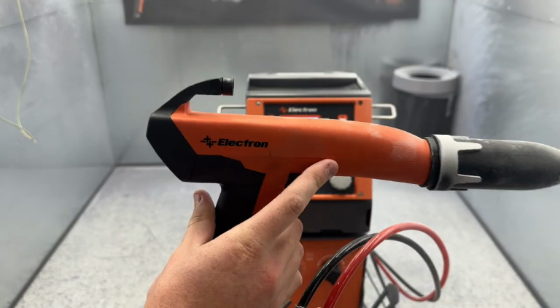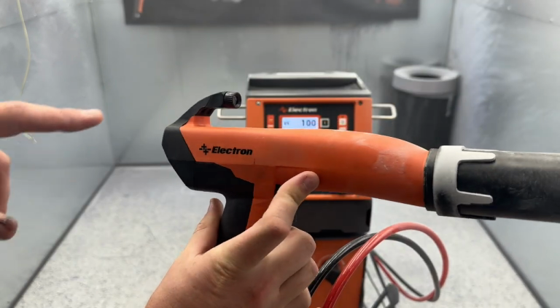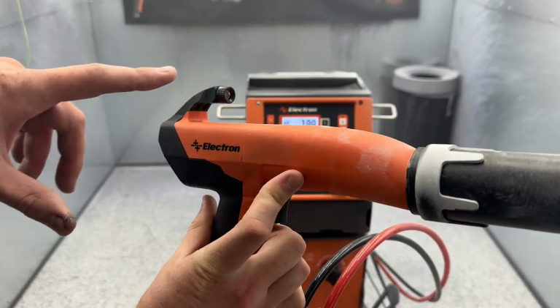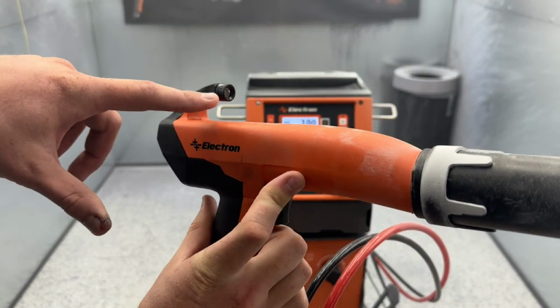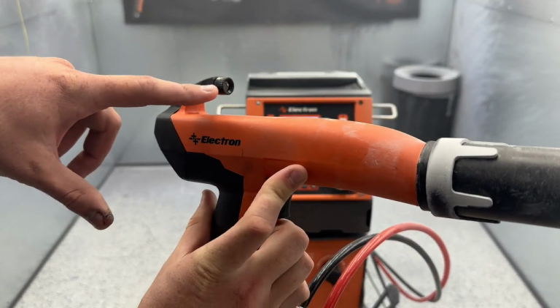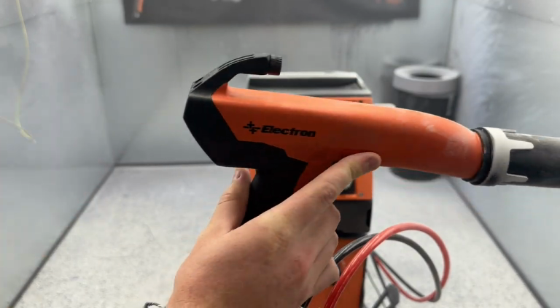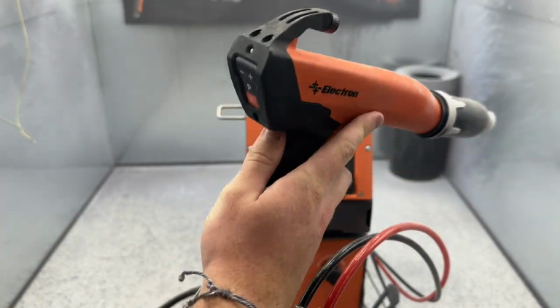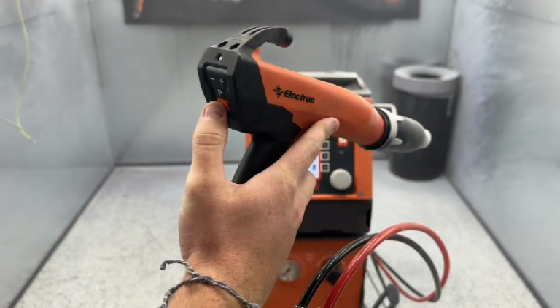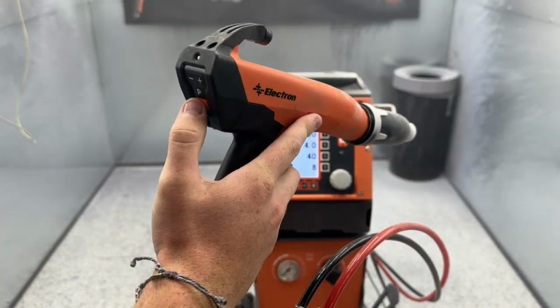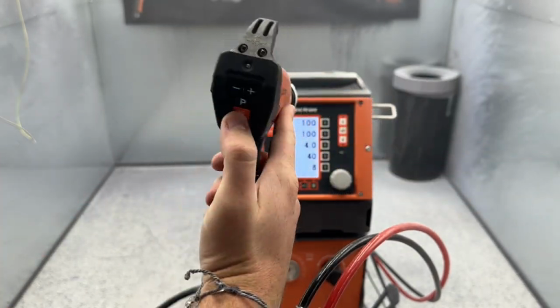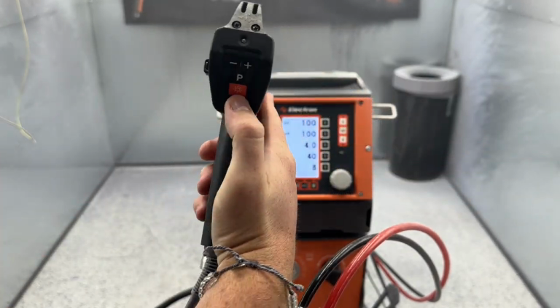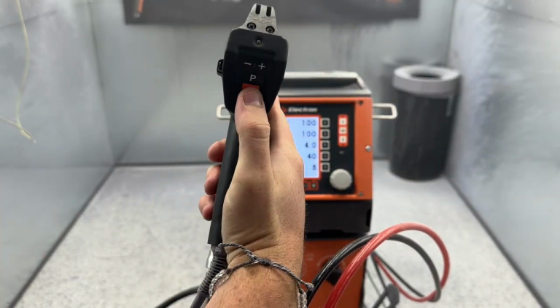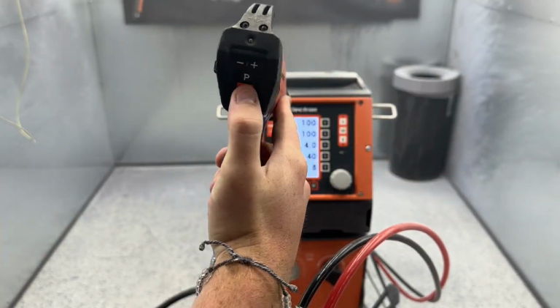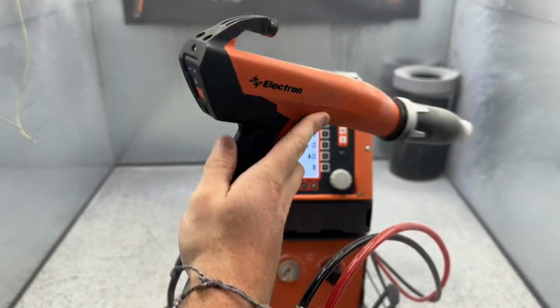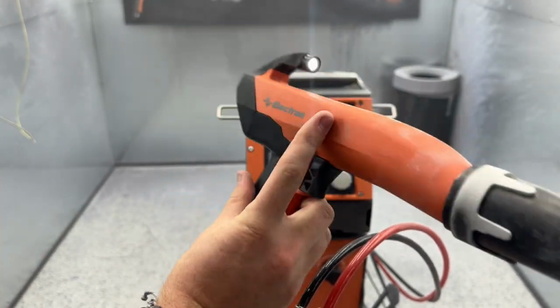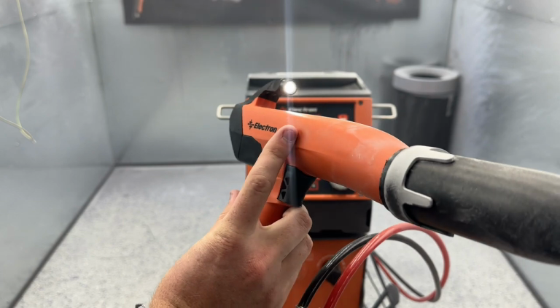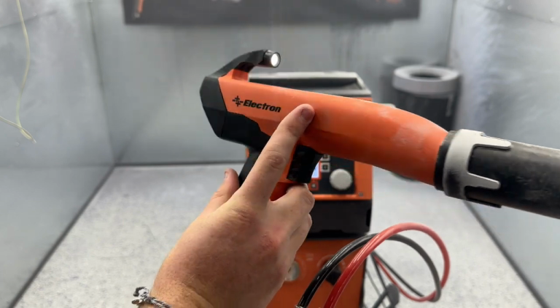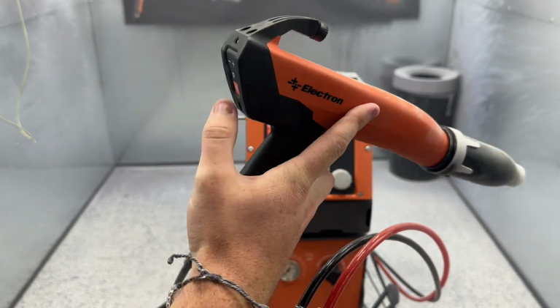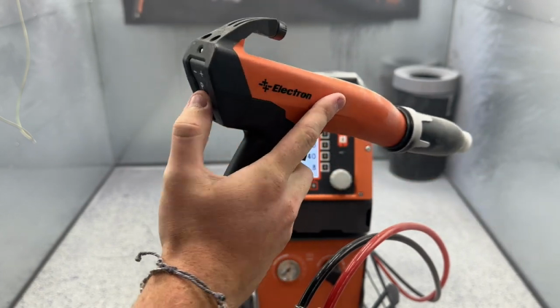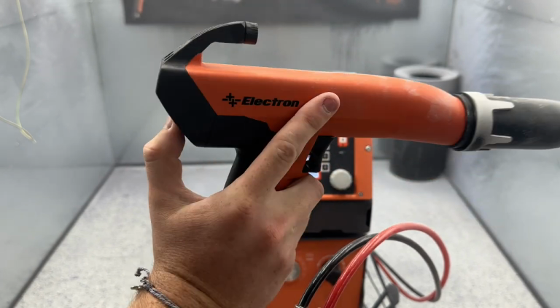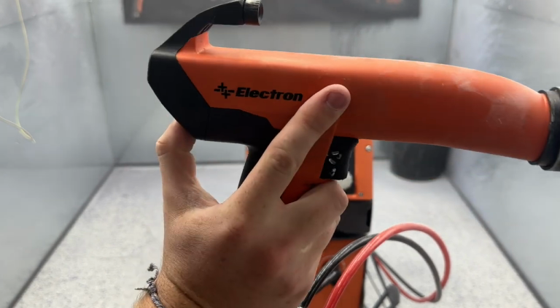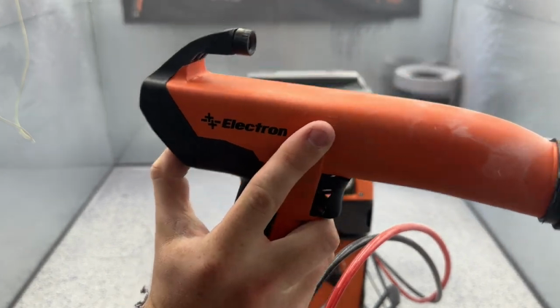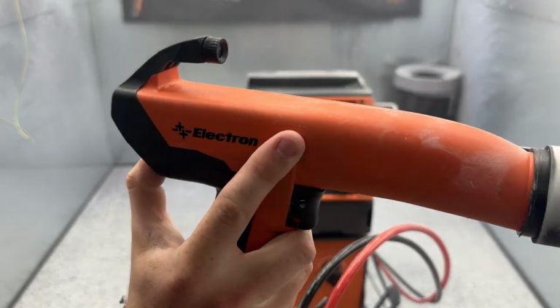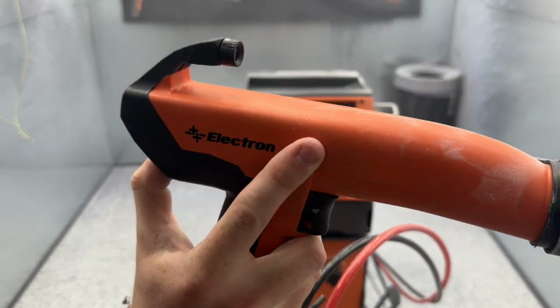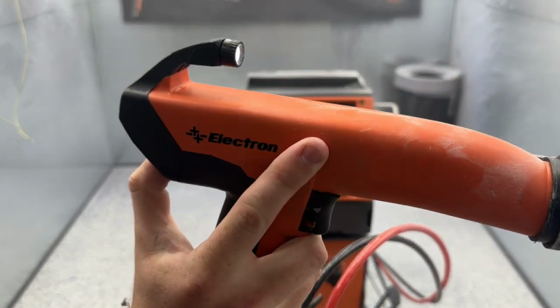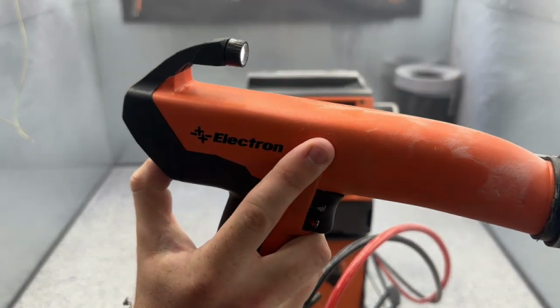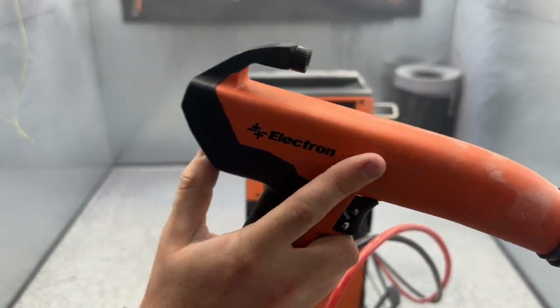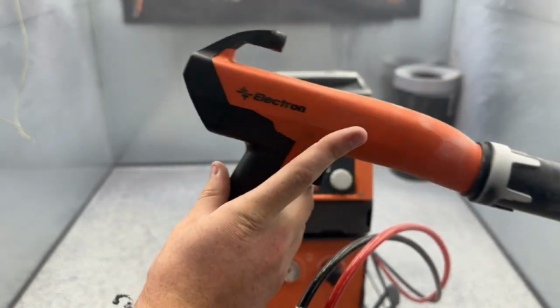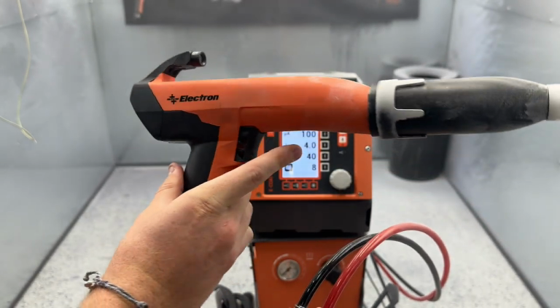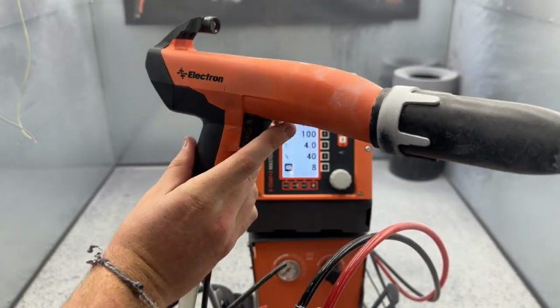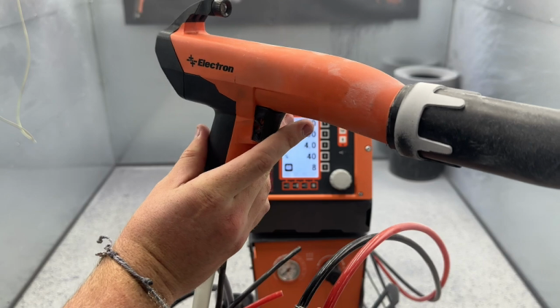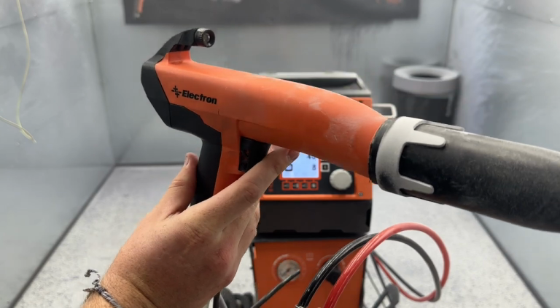This Electron gun also has a built-in flashlight. You can either turn it on by pressing the back button — it'll be on — or if you hold it down, it'll flash. You can also turn it on by pressing the trigger.